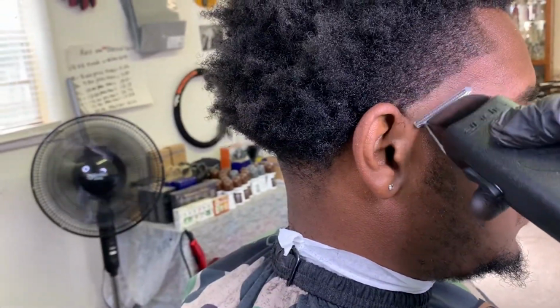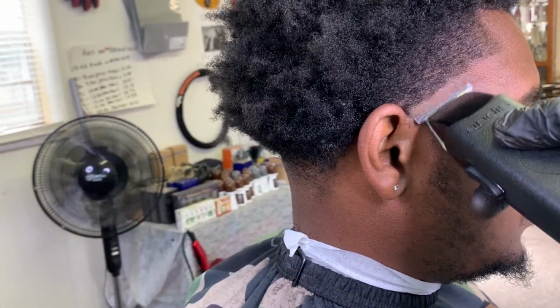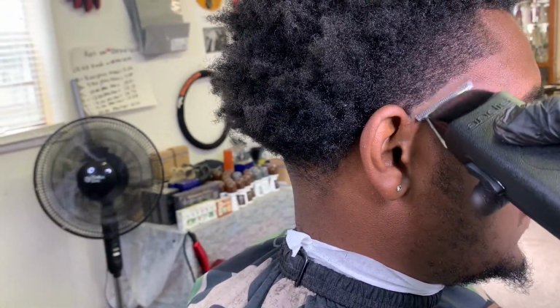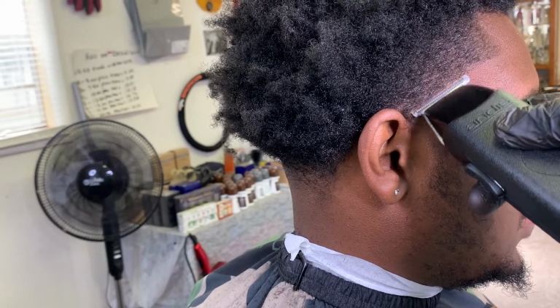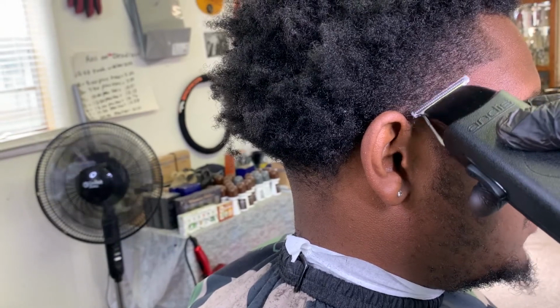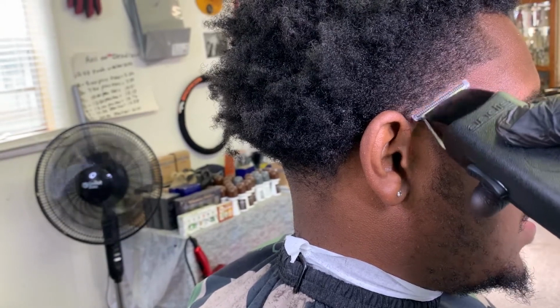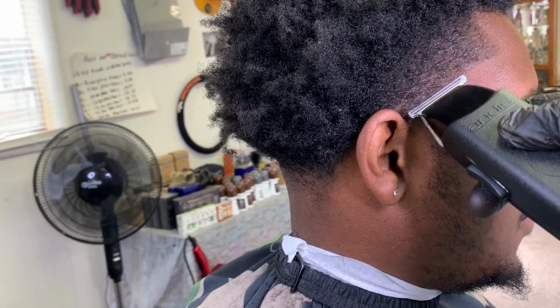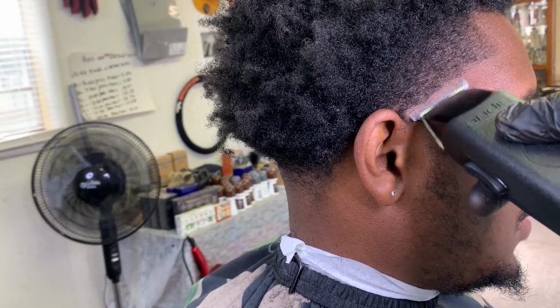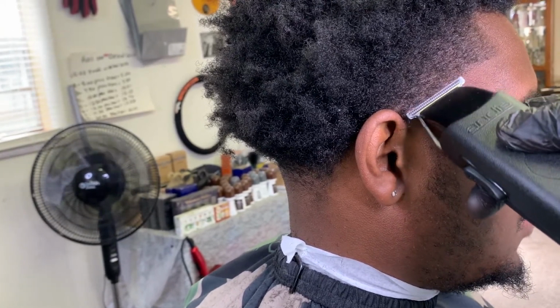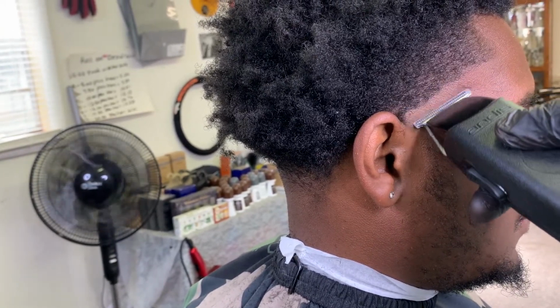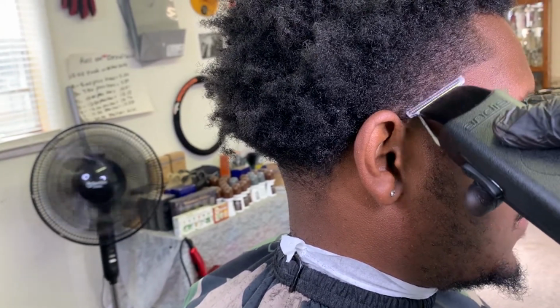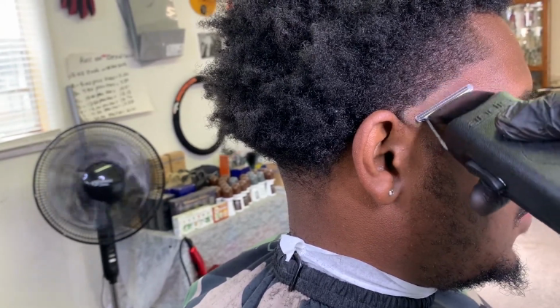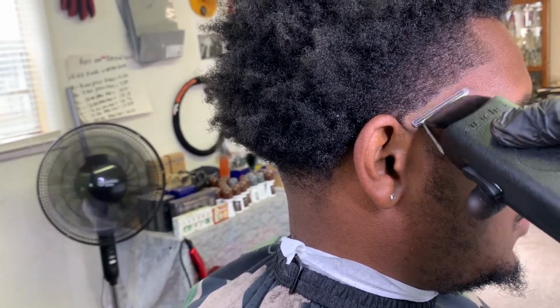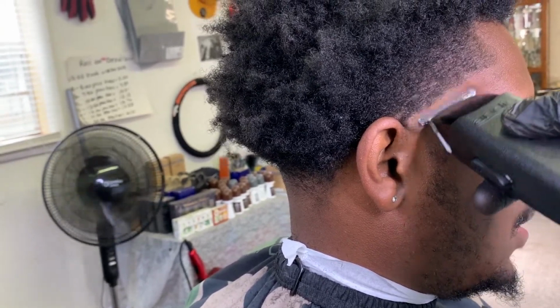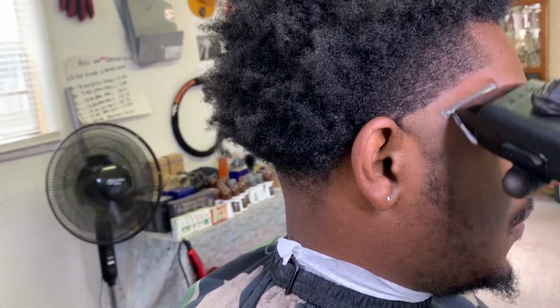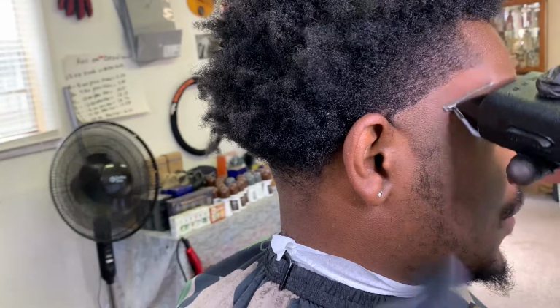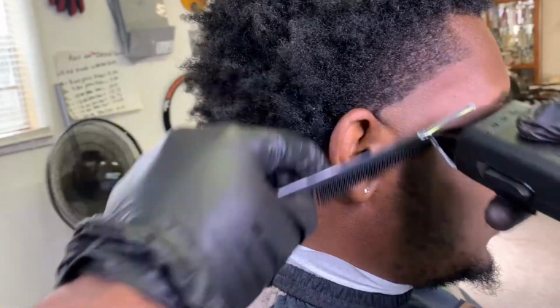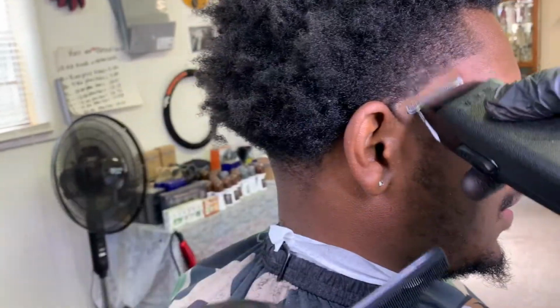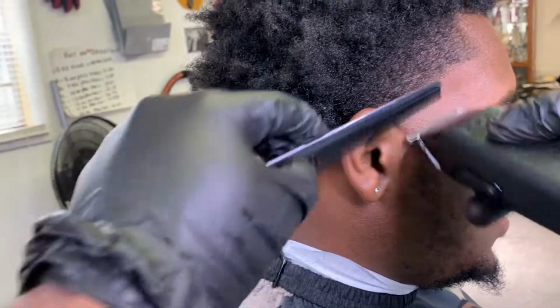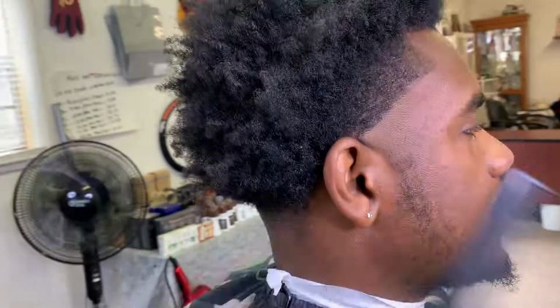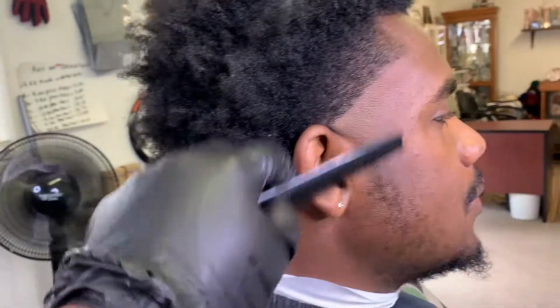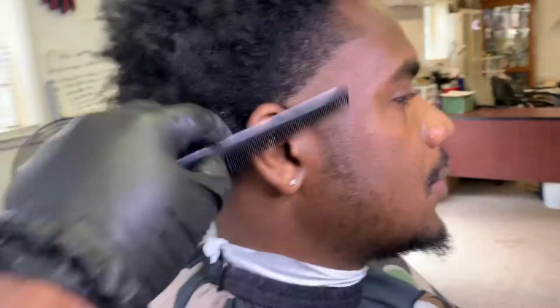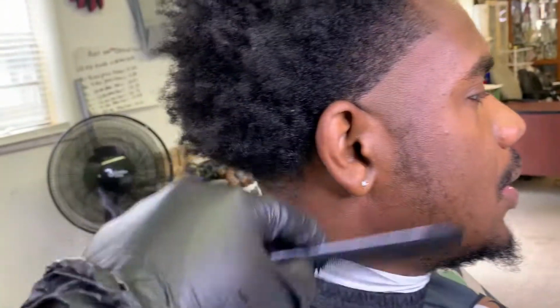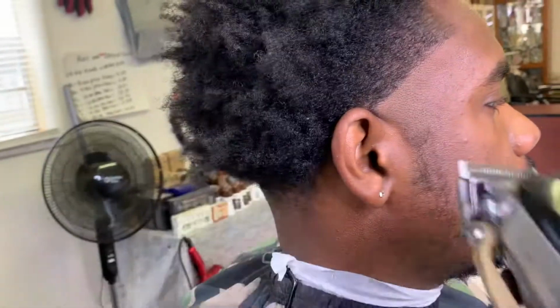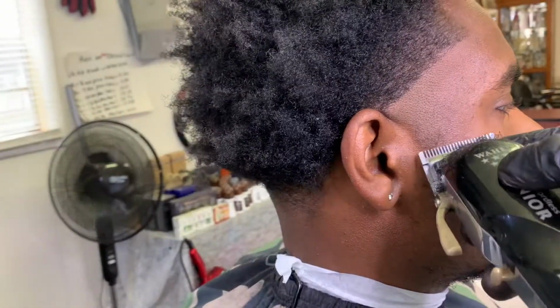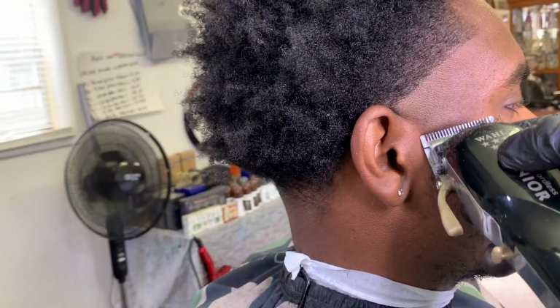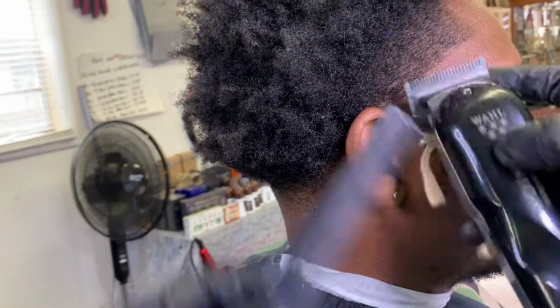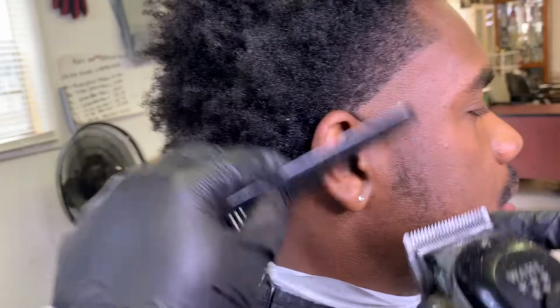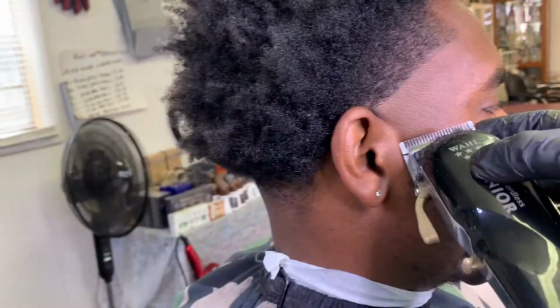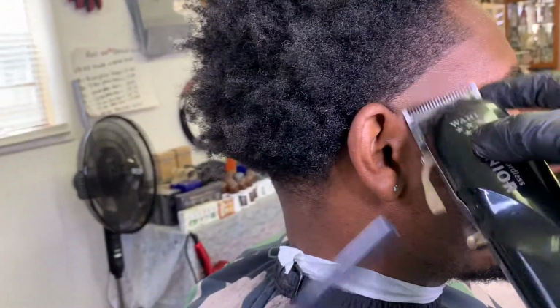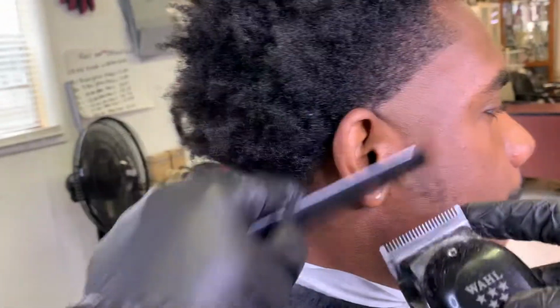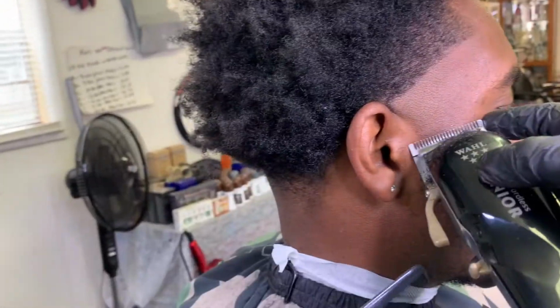After the Supreme Trimmer, we come back with the Andy Style liner. The reason I came back with the Style liner is that I feel like it cuts a little closer to the skin than the Supreme Trimmer.